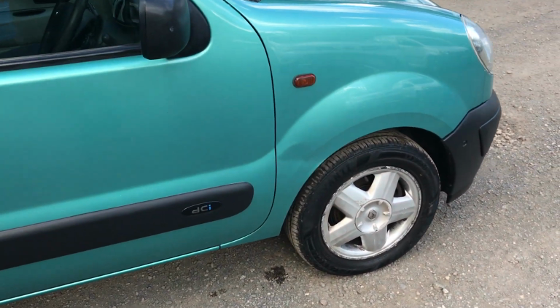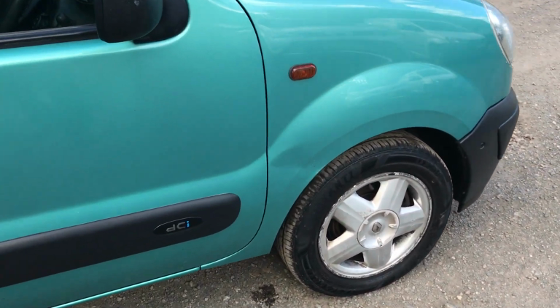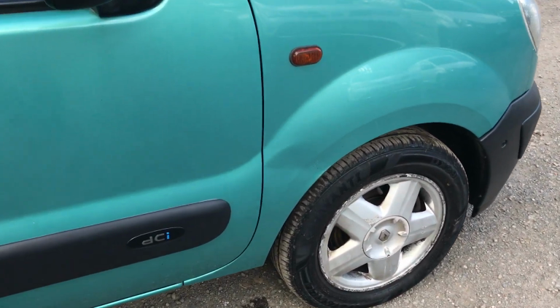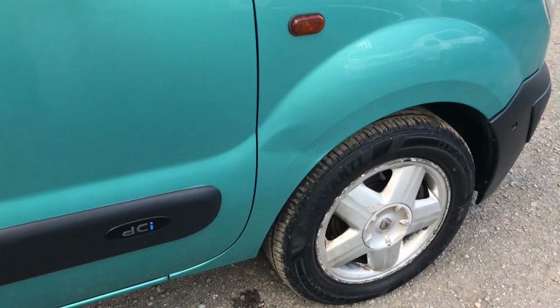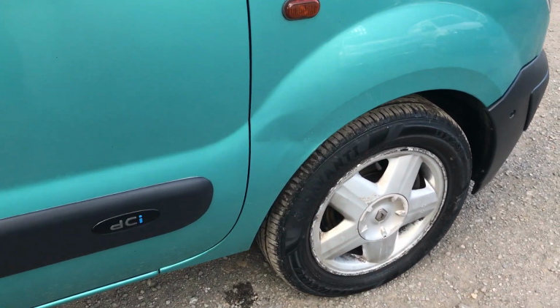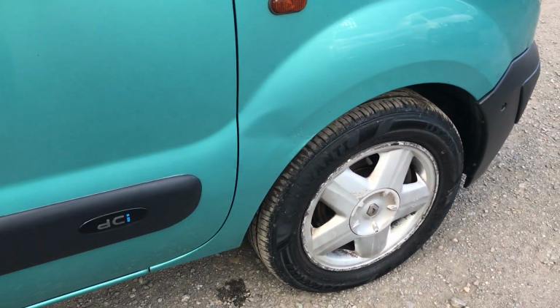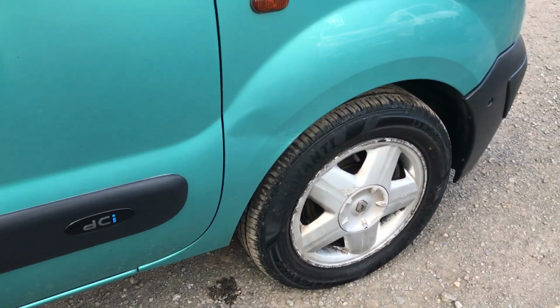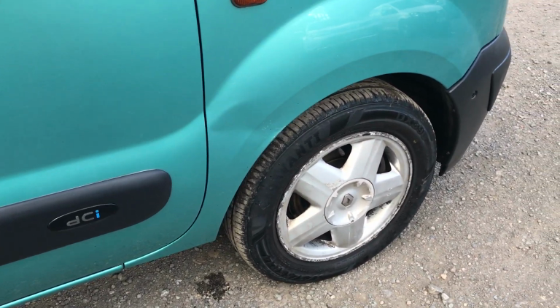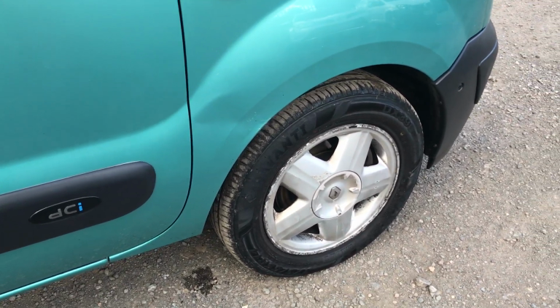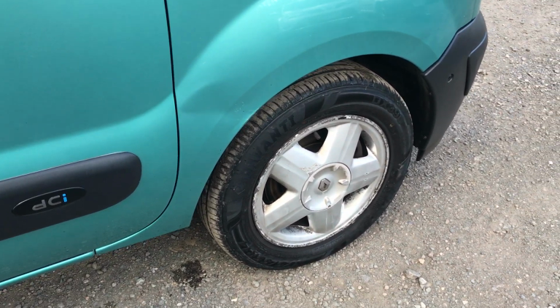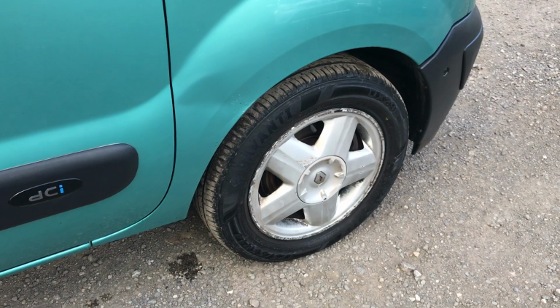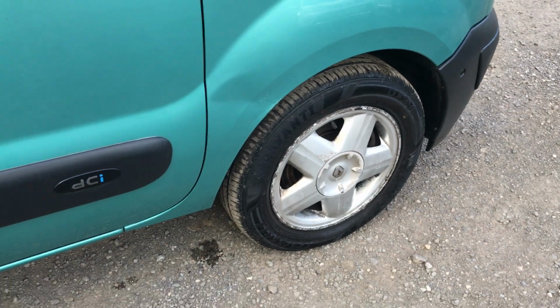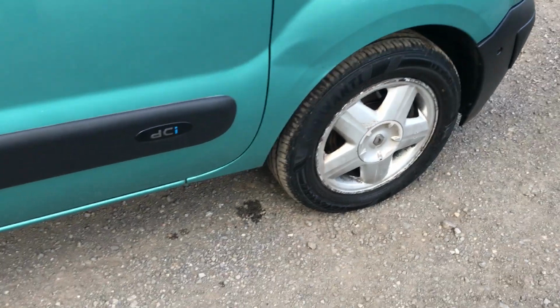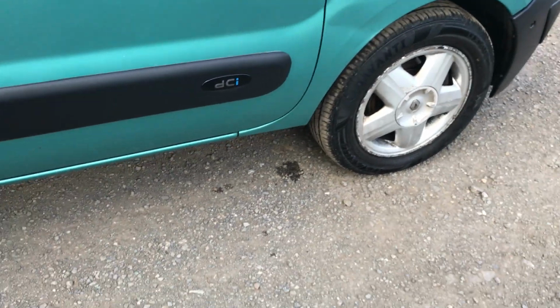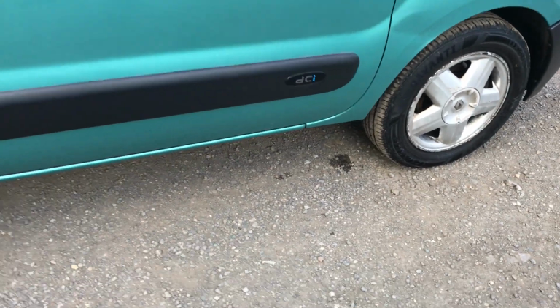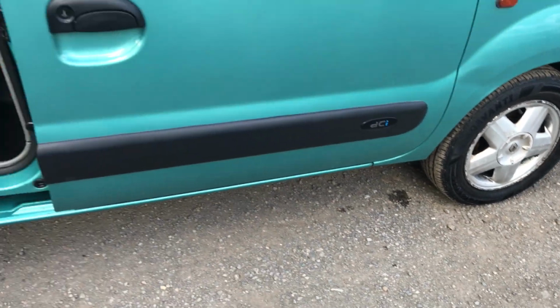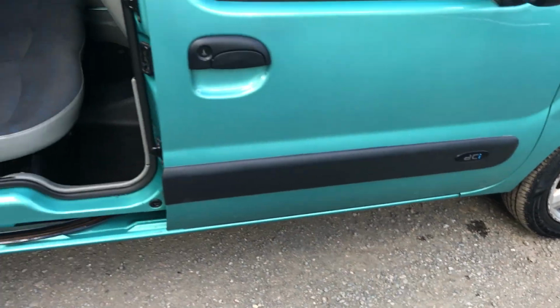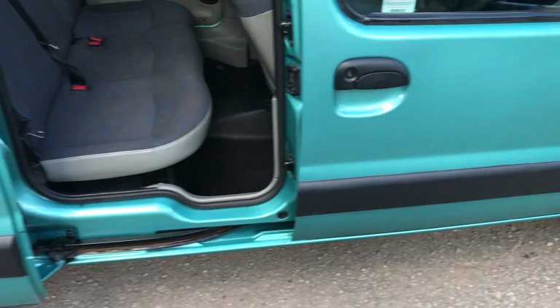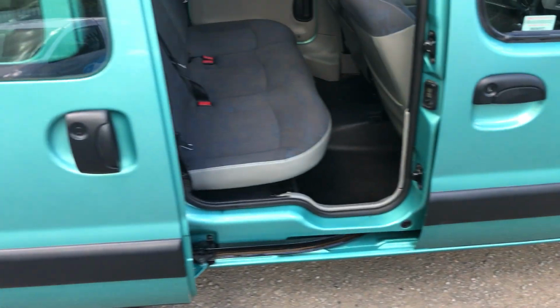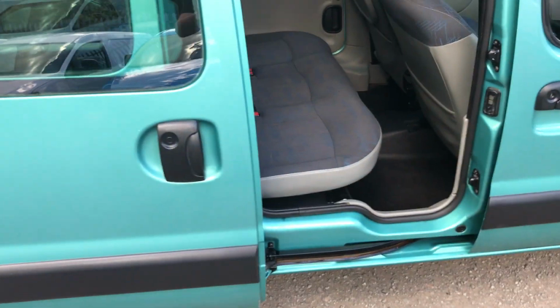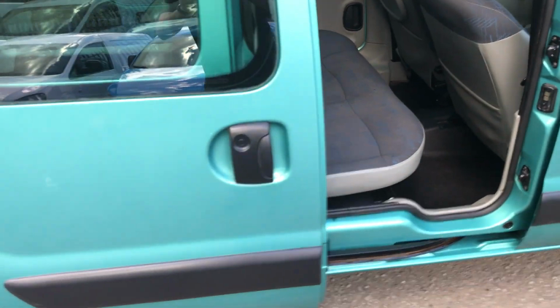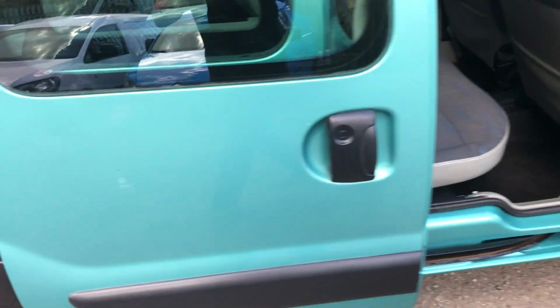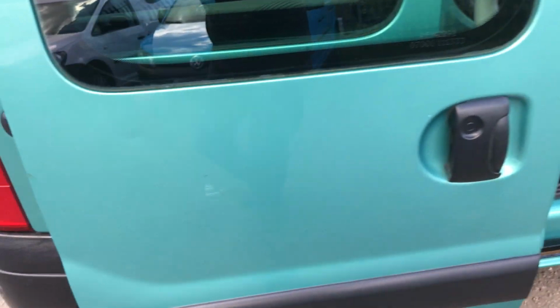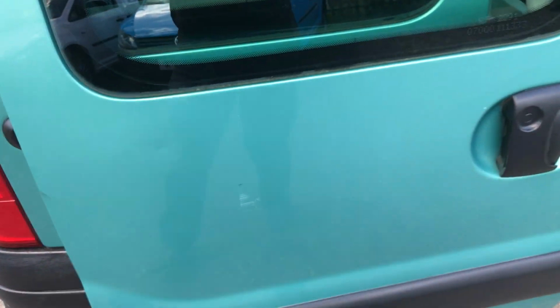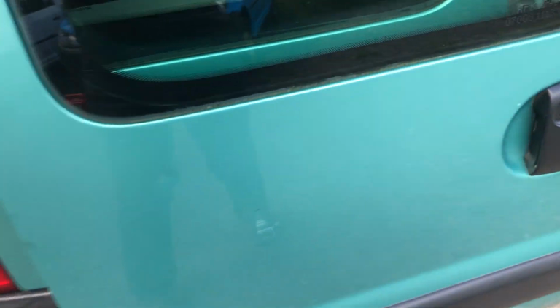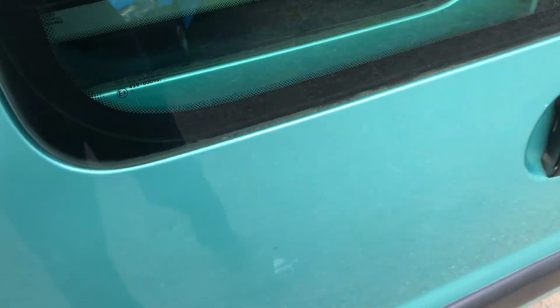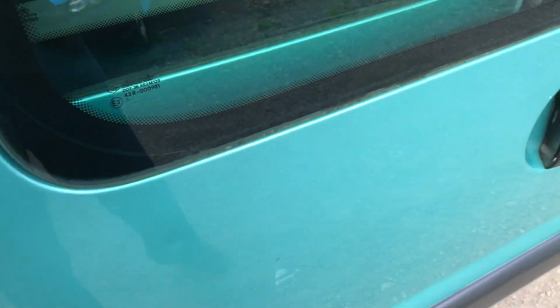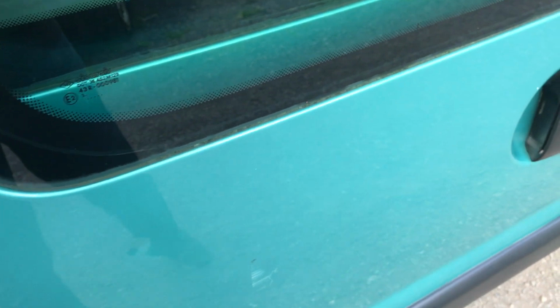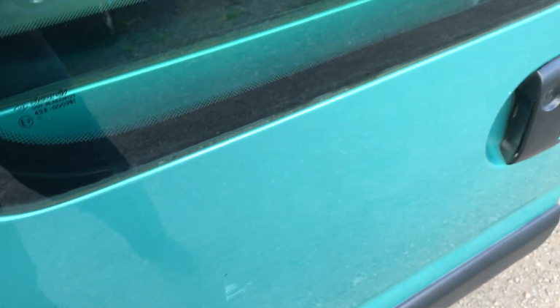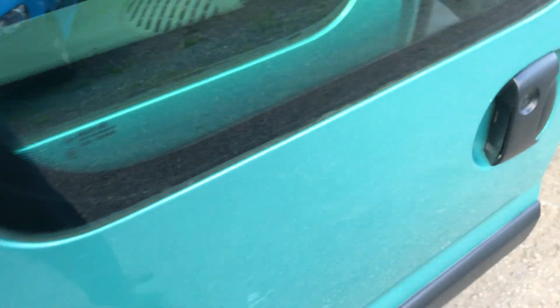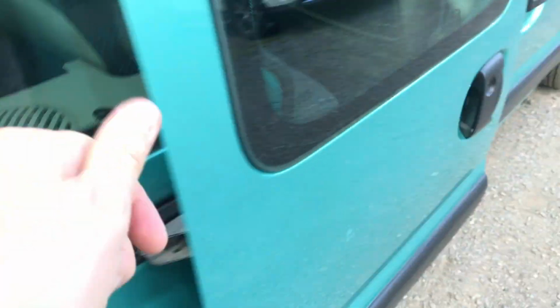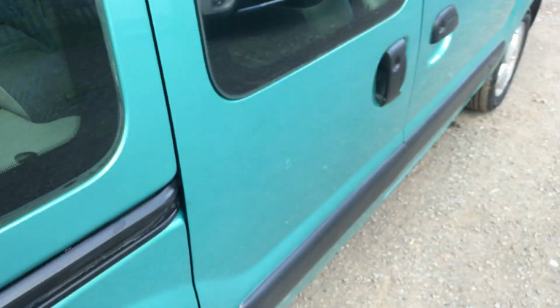There's a slight dent on the wing there, alloy wheel is scuffed, tyre is good. There's a slight scuff mark on the side of the bodywork.